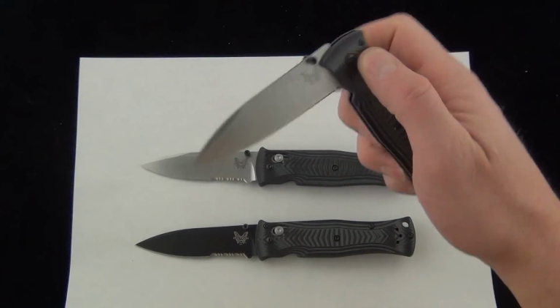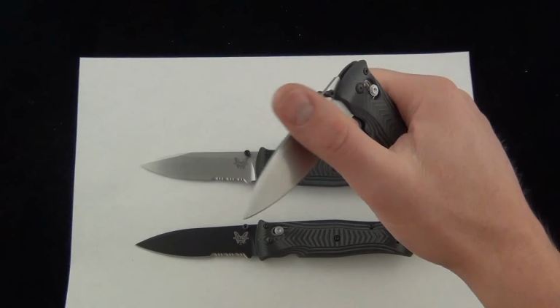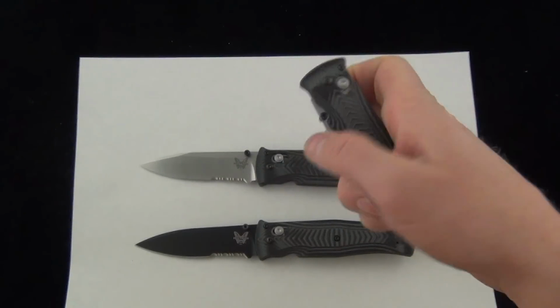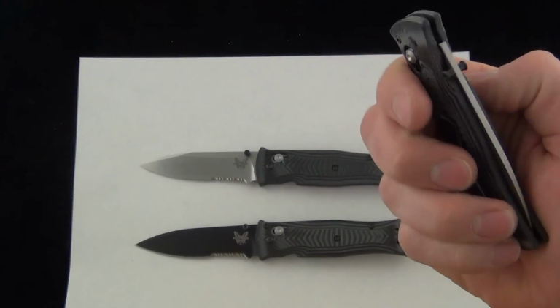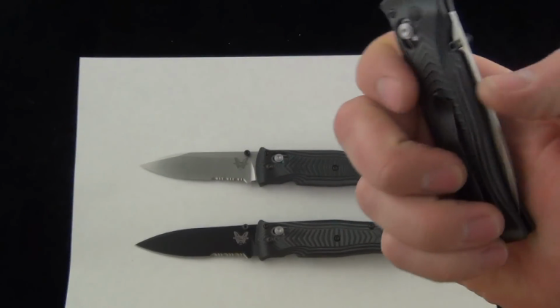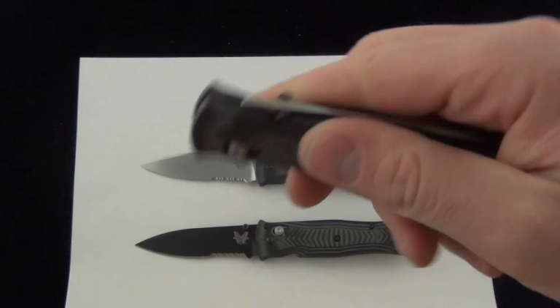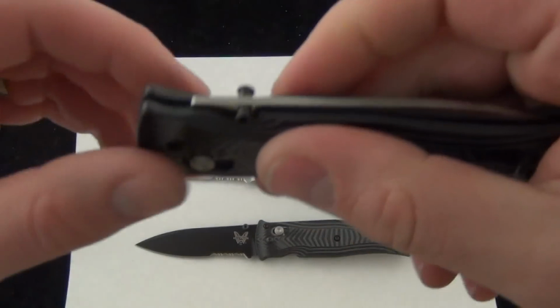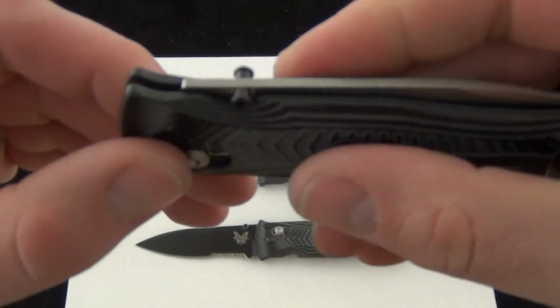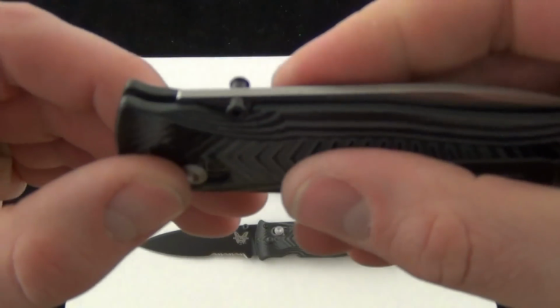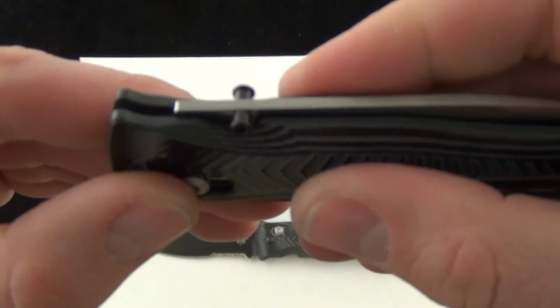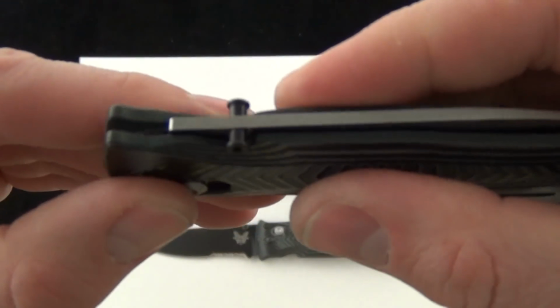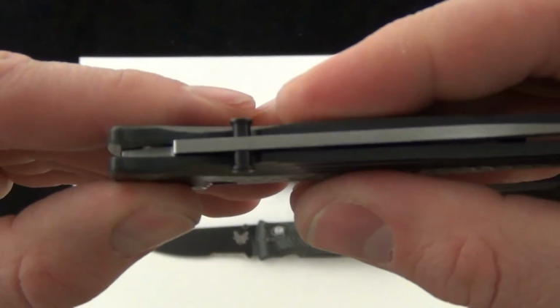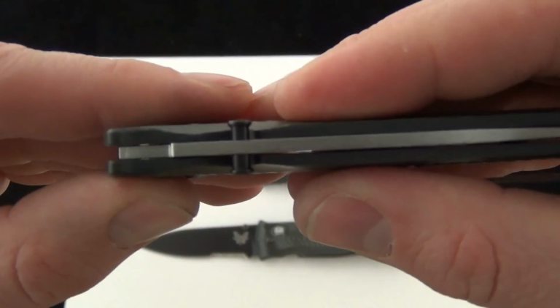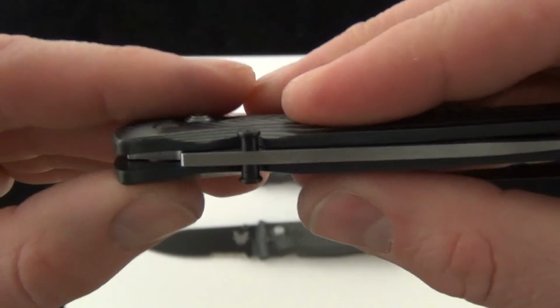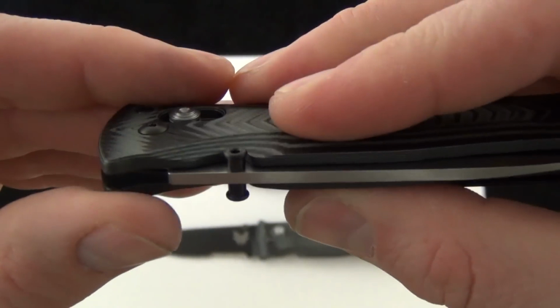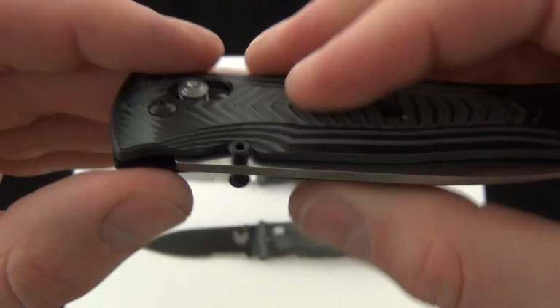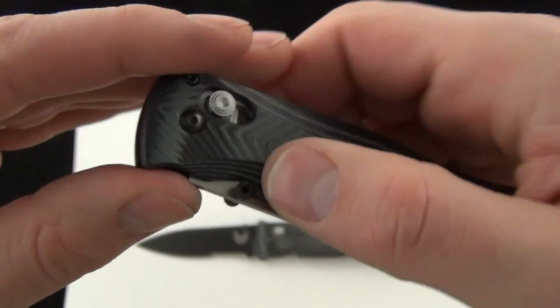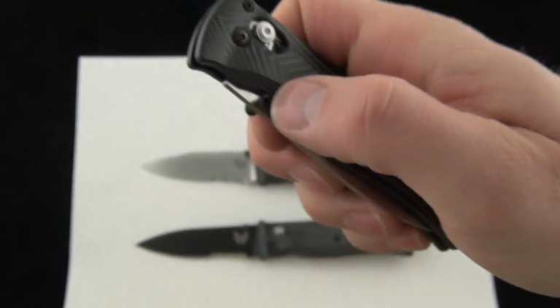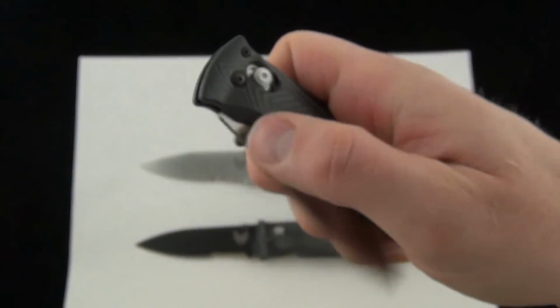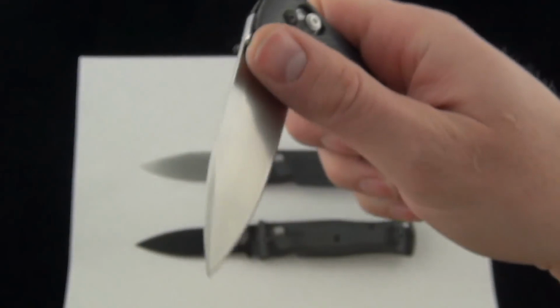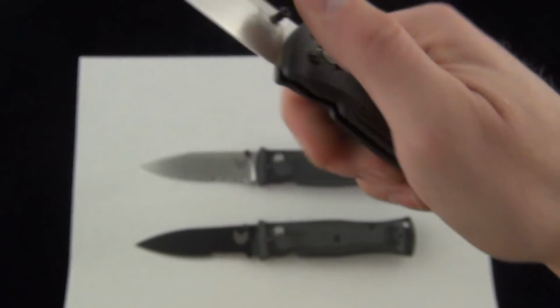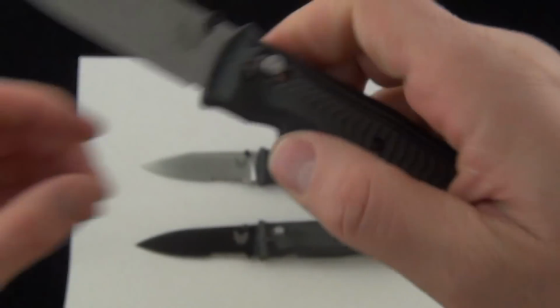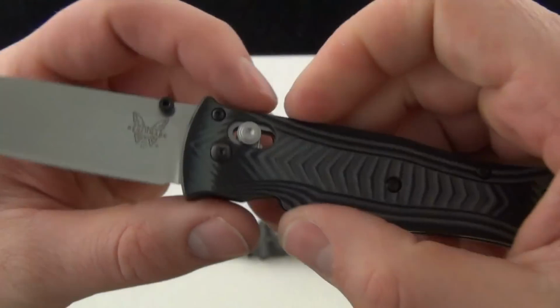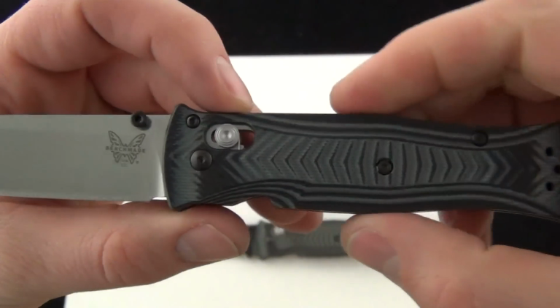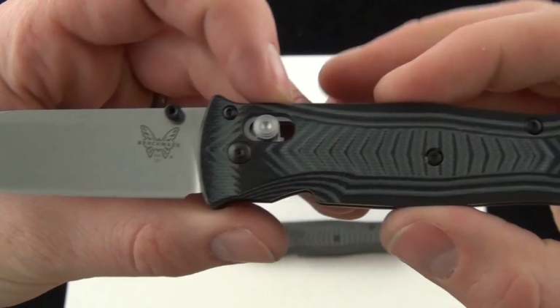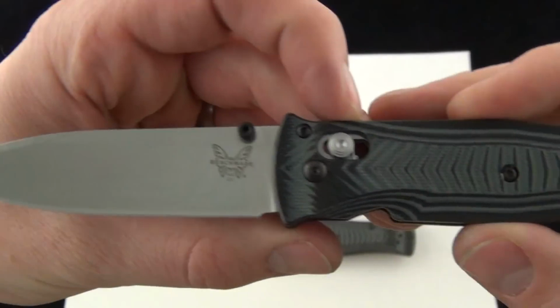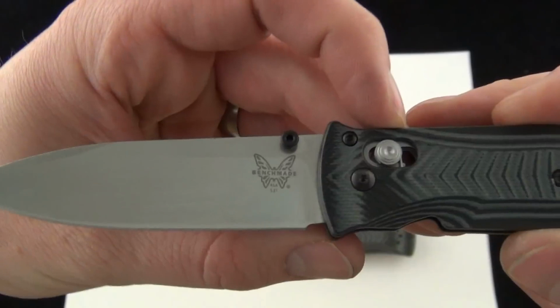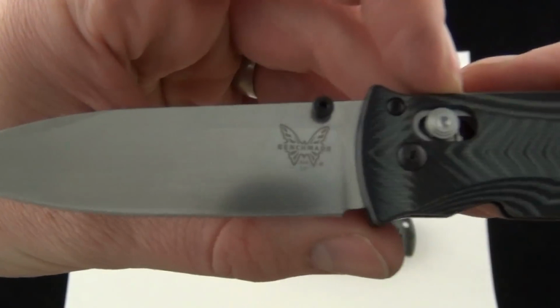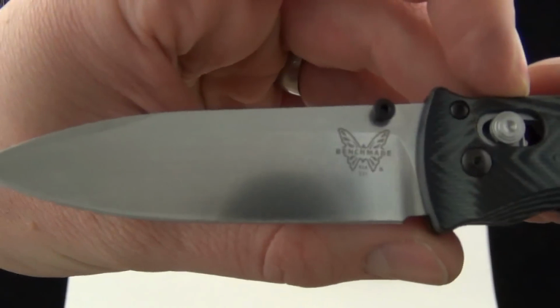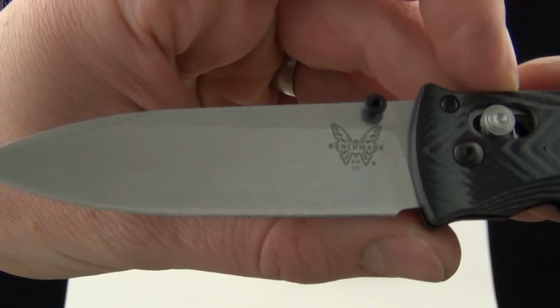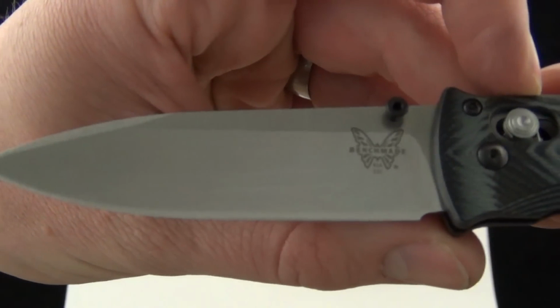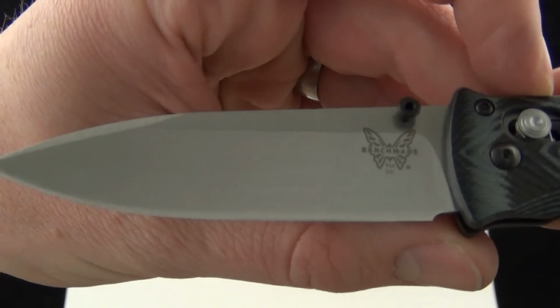Axis system, folding blade, dual-sided thumb studs — really easy to access those. The lockup is really nice, as you'd expect from the Axis system.